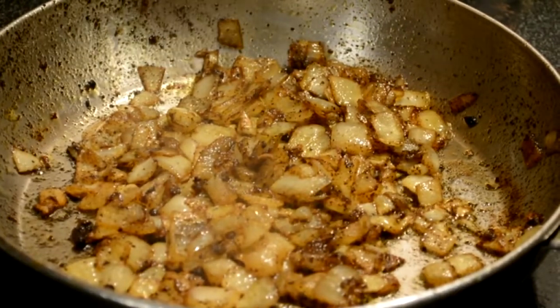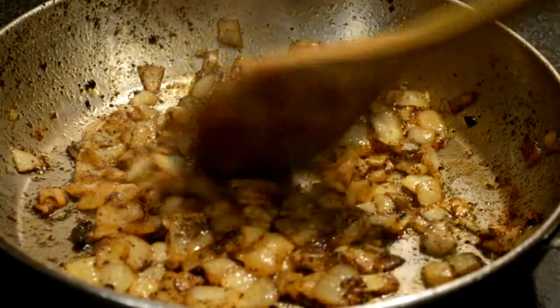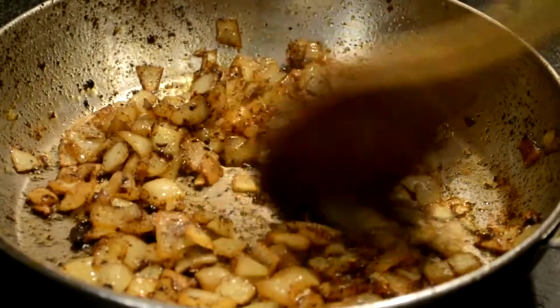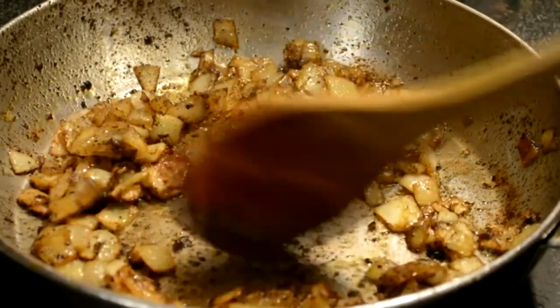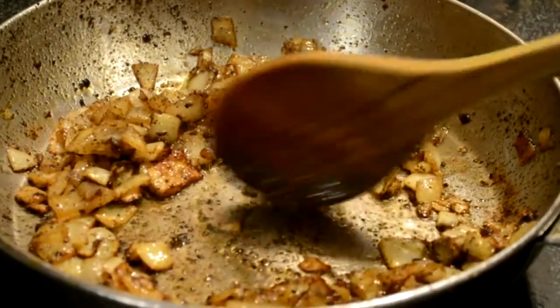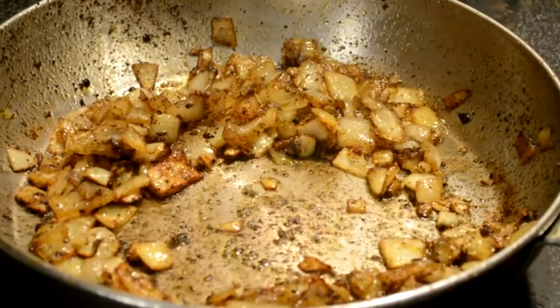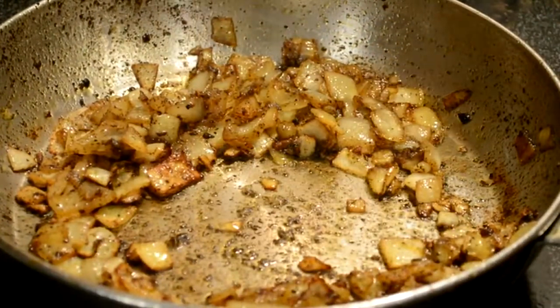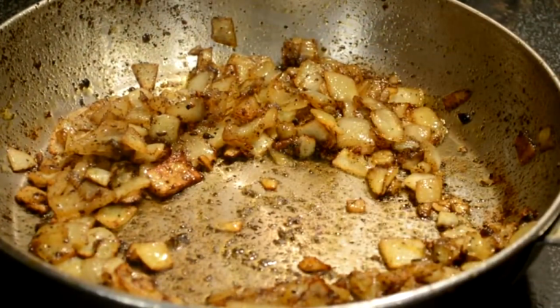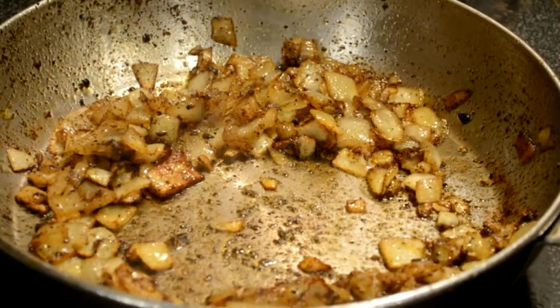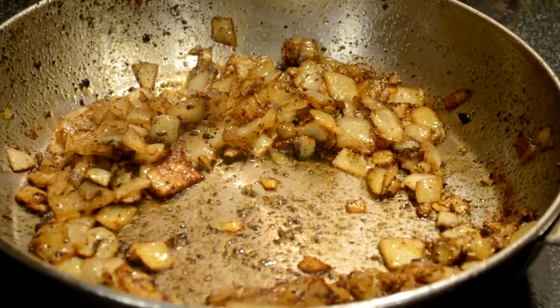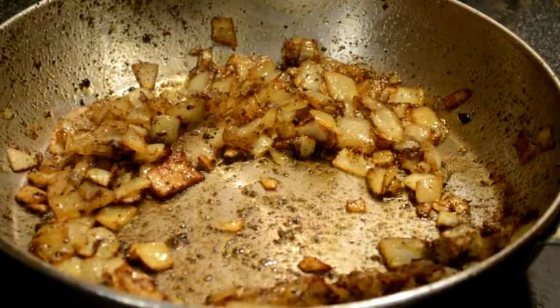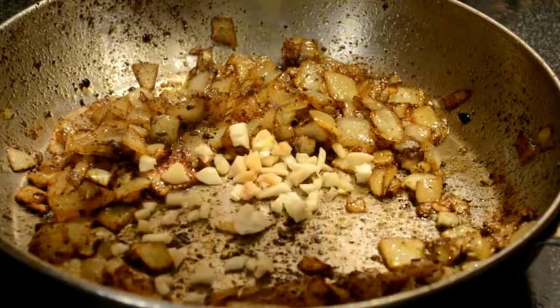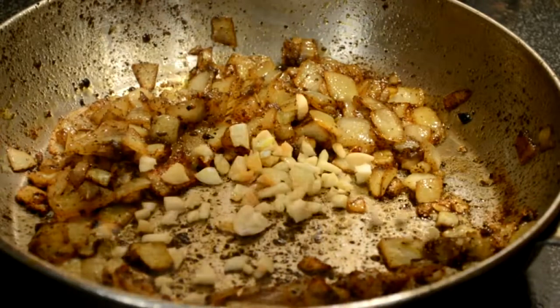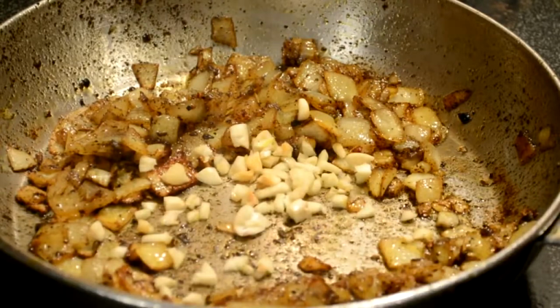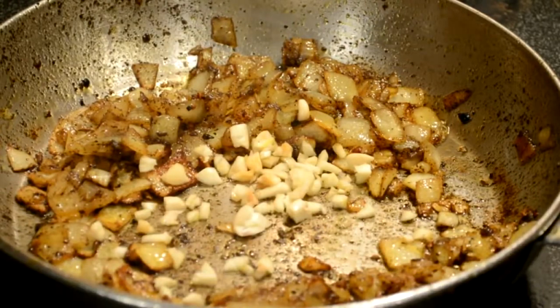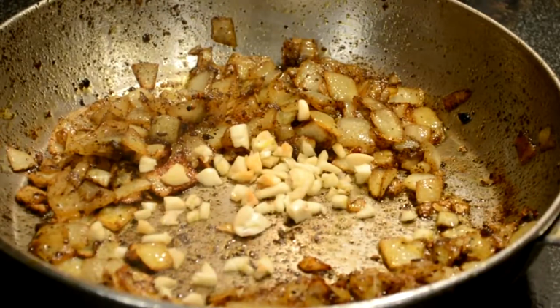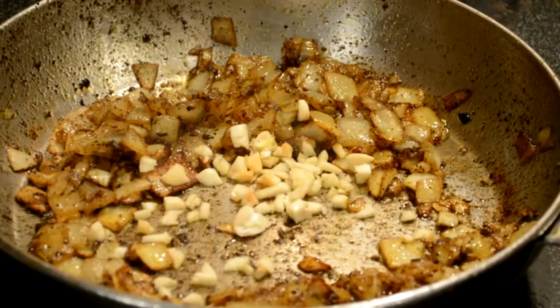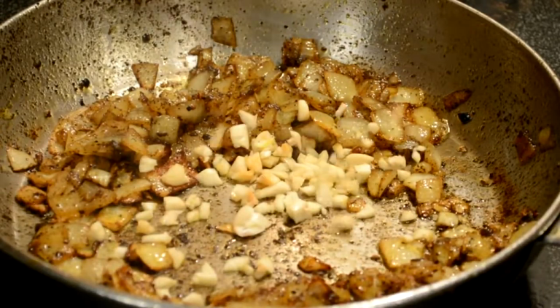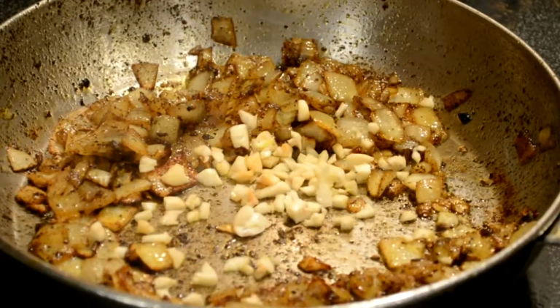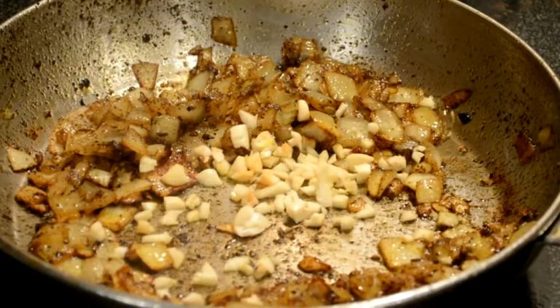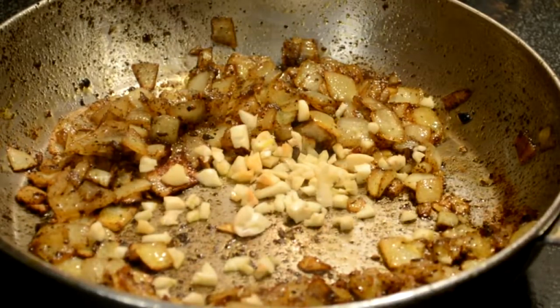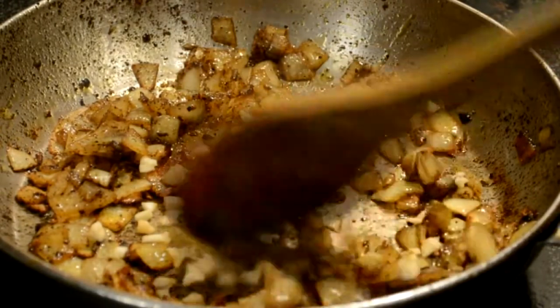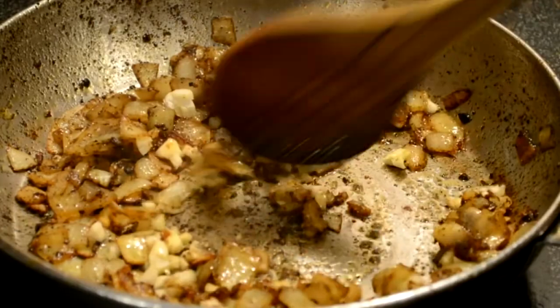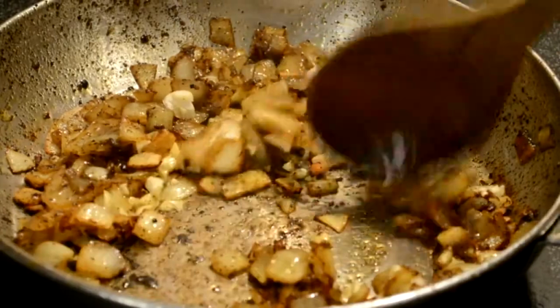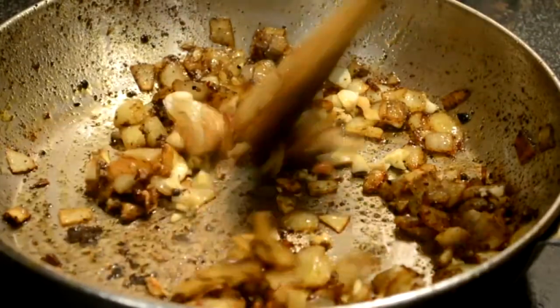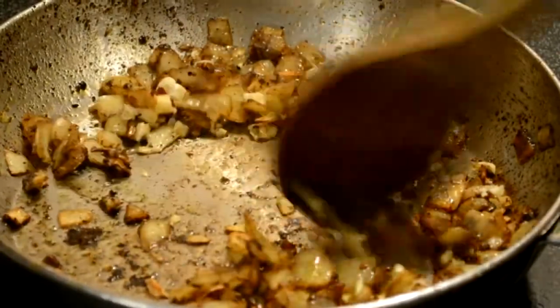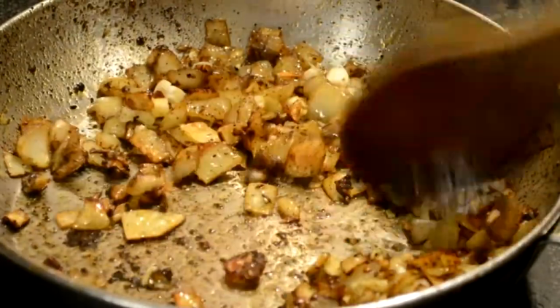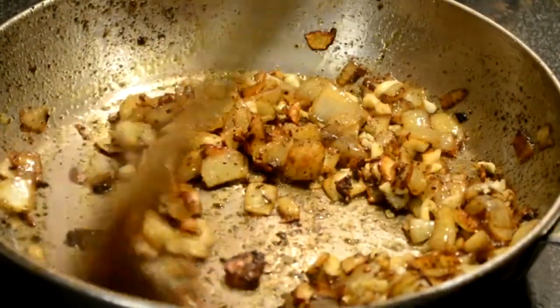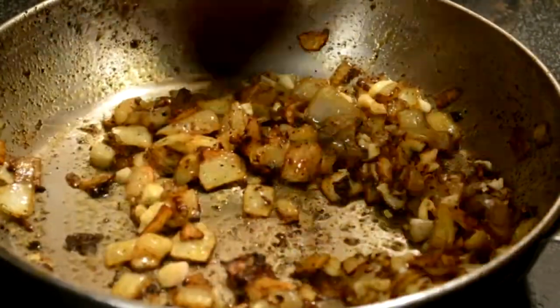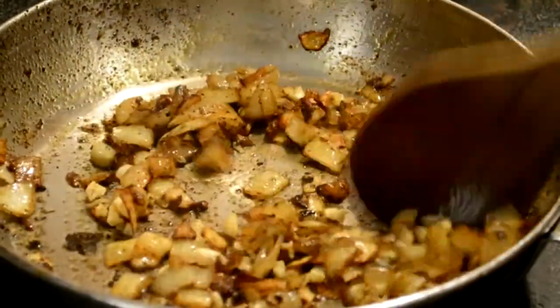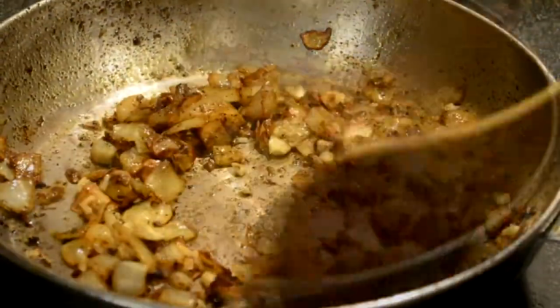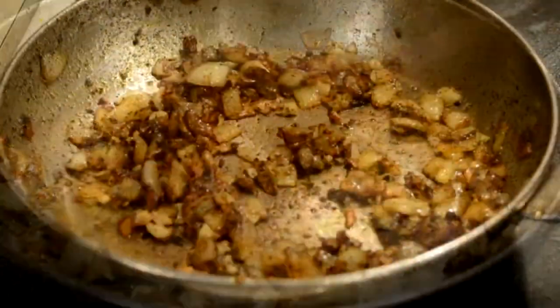Now this part's for all the Italians in the room — we're going to add in the garlic. Cook it for maybe a minute or two because the heat's very high. You do not want to cook this too much and it will brown pretty quickly. Just get it in there, stir it in there, give it a minute or two and you're good to move on to the next step.